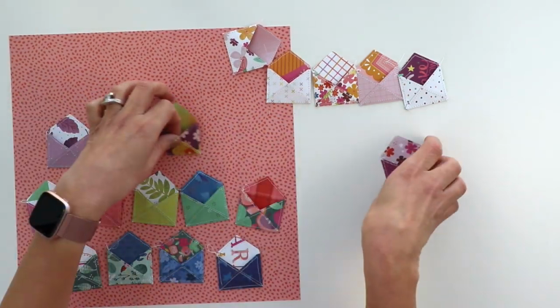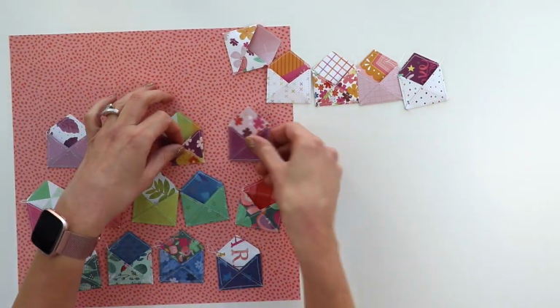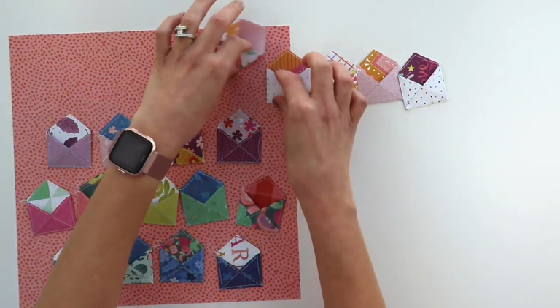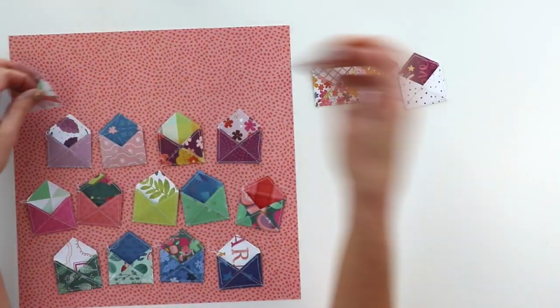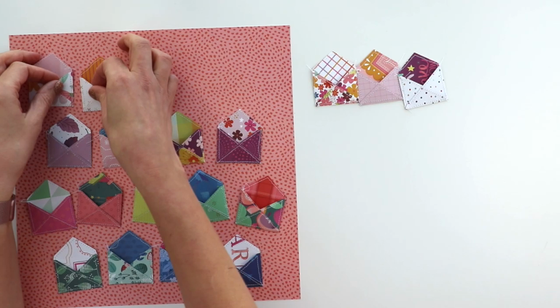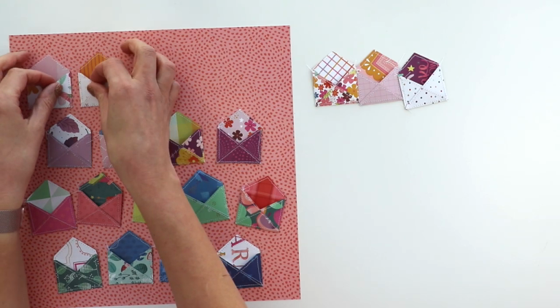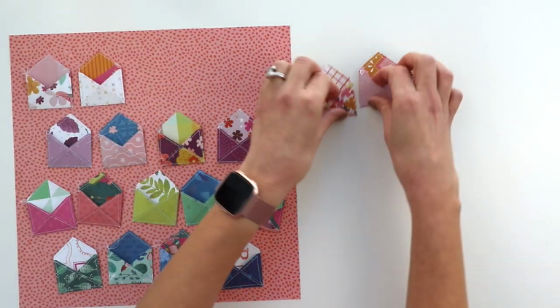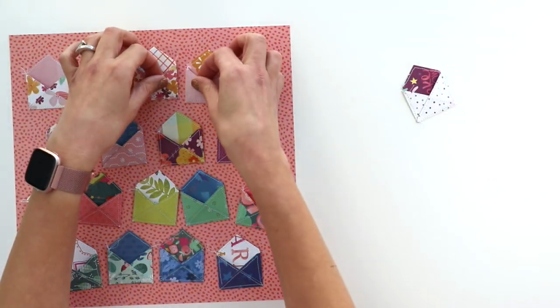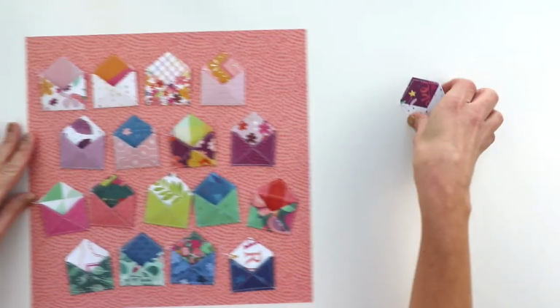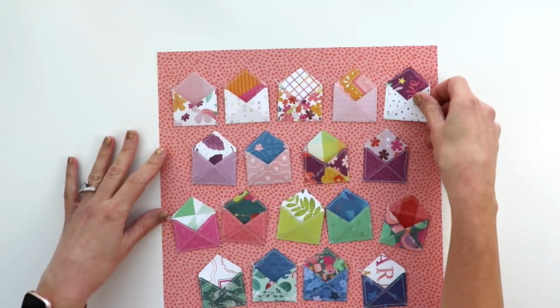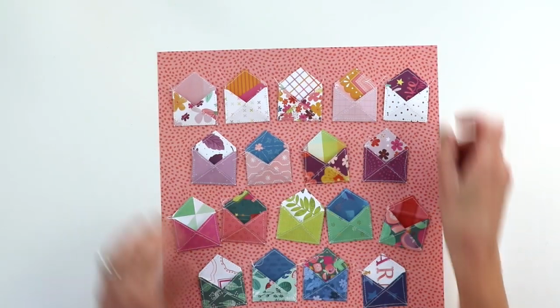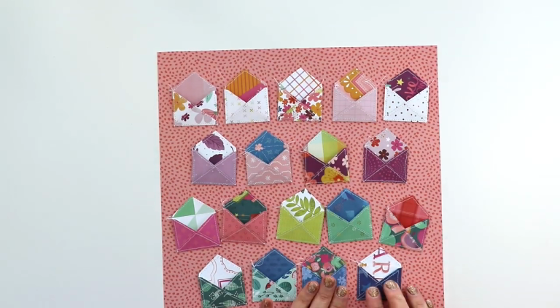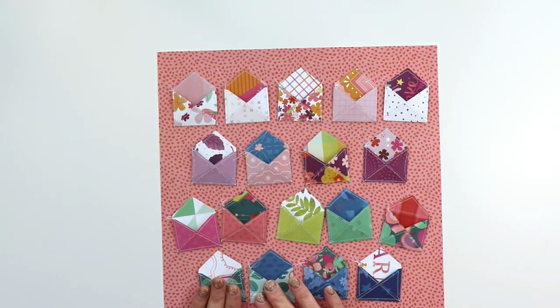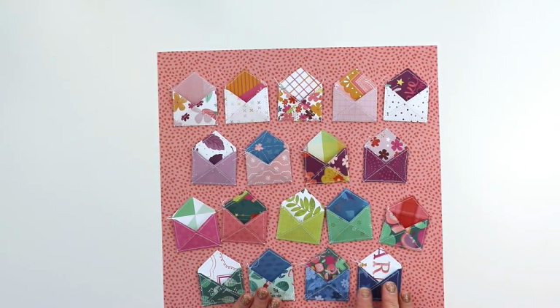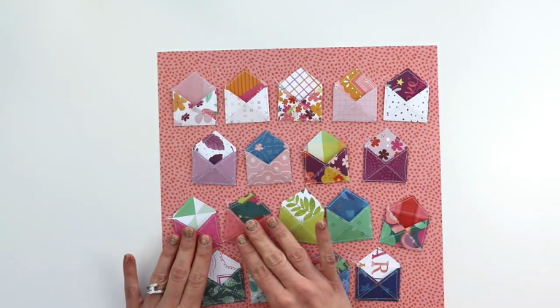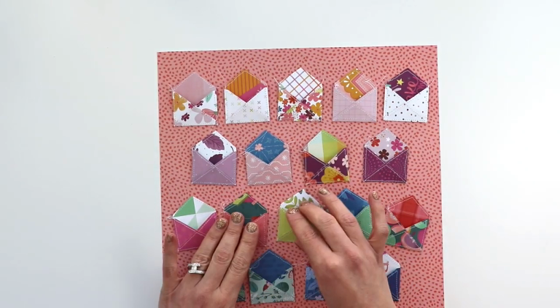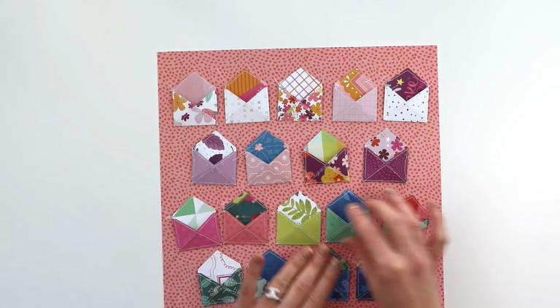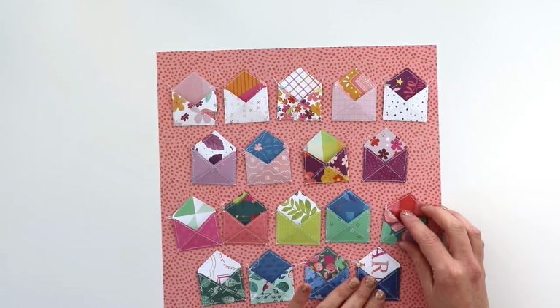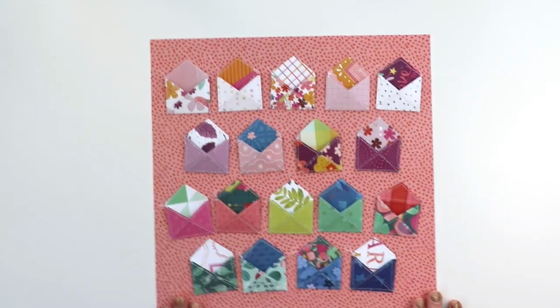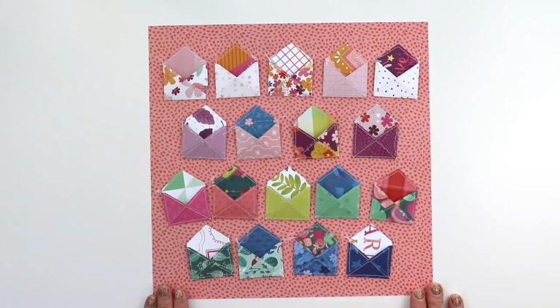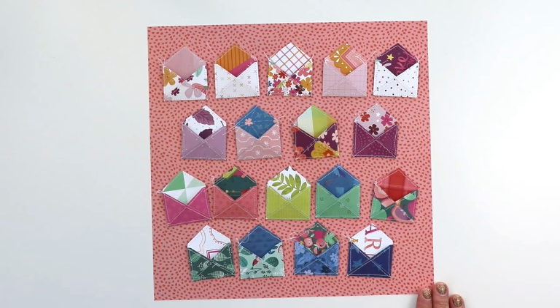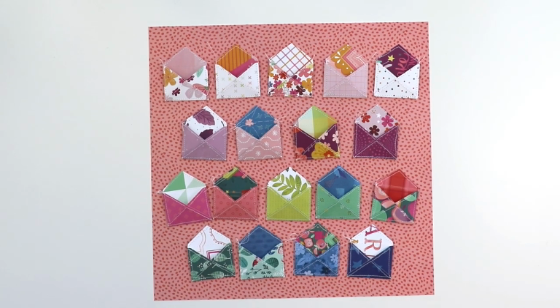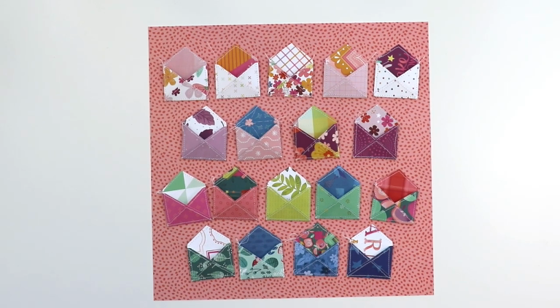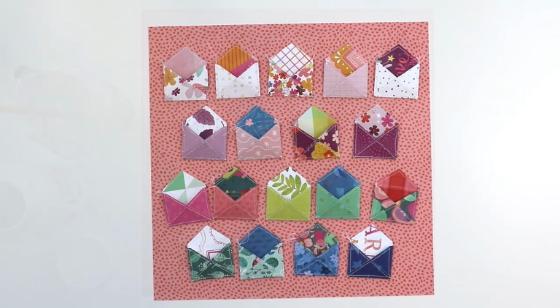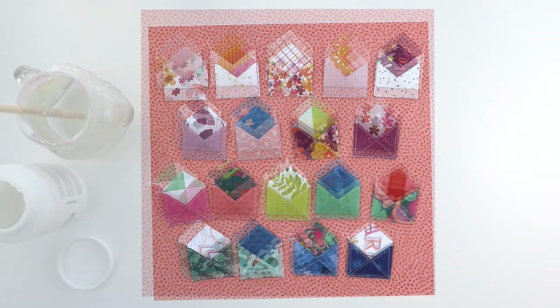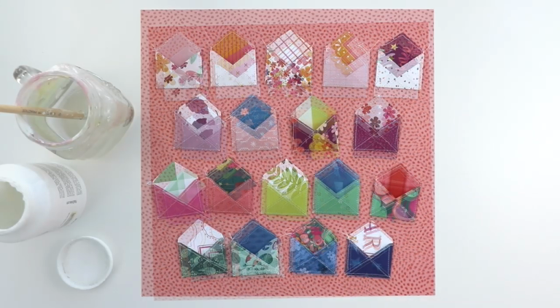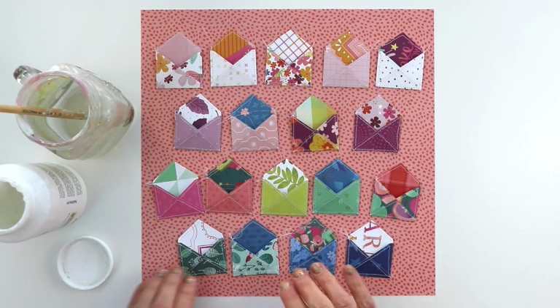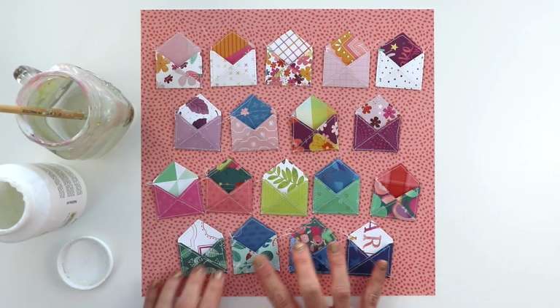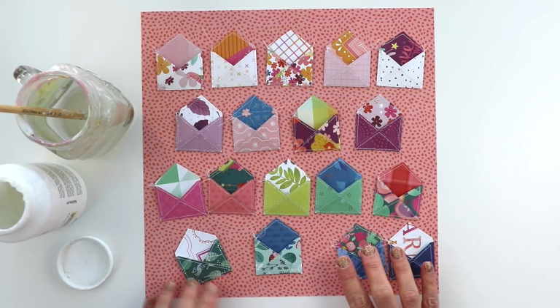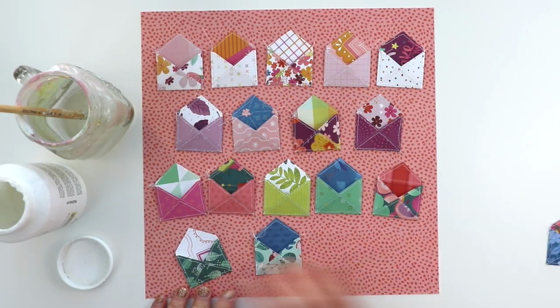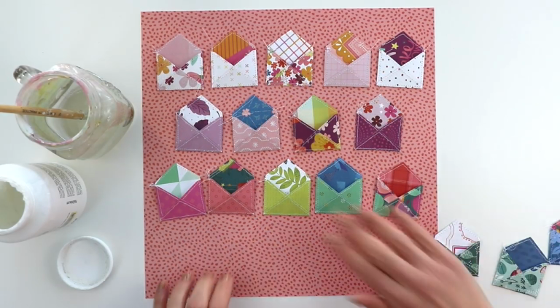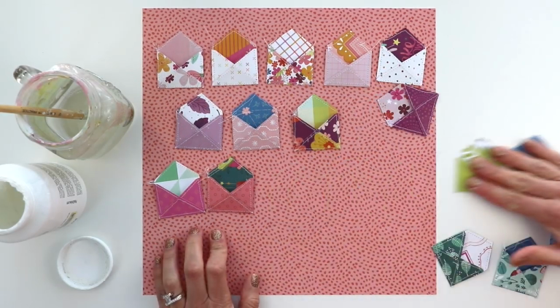For the background I'm going to use the B side of paper one, which is this salmon pink polka dot paper. I've arranged the envelopes and this is the arrangement I'm going to go with — I've used 18 envelopes.